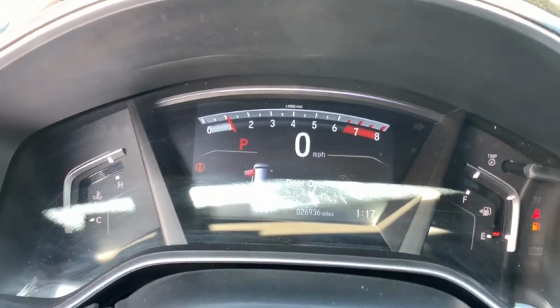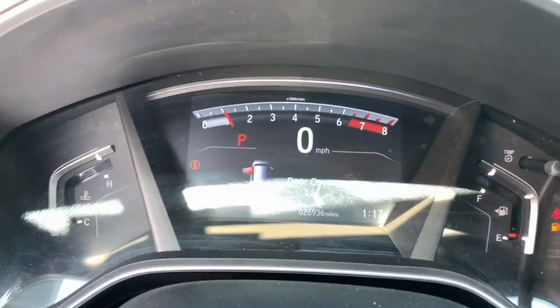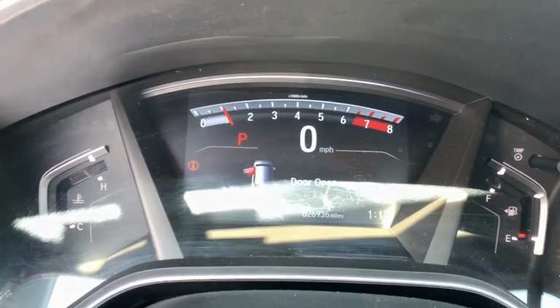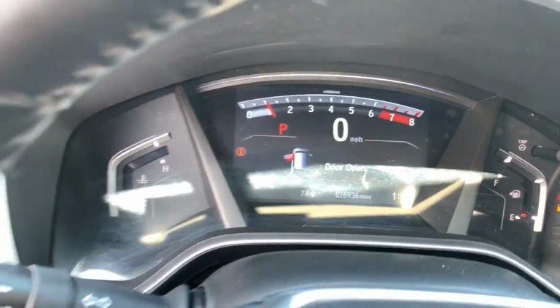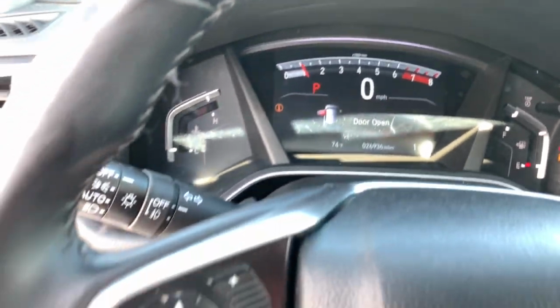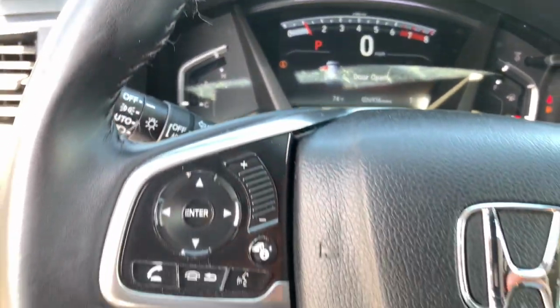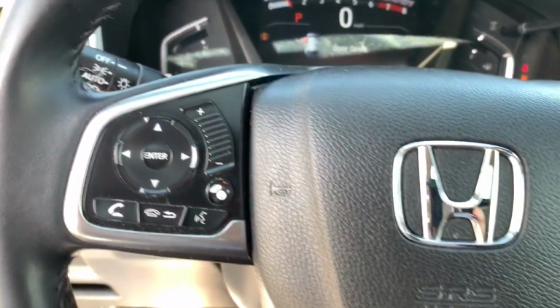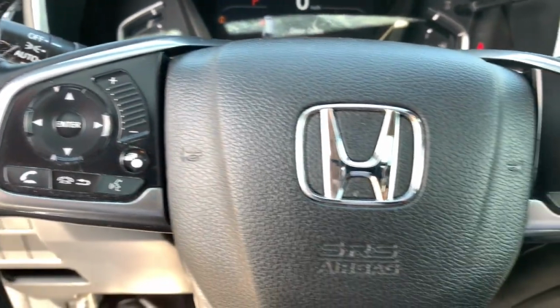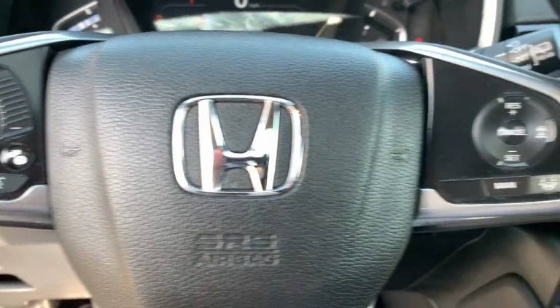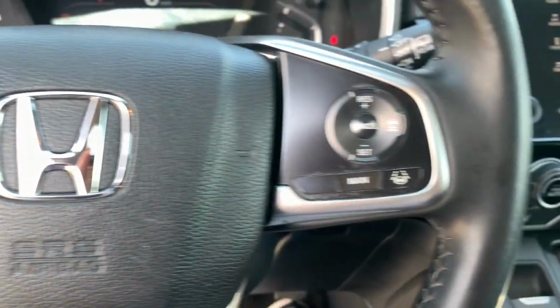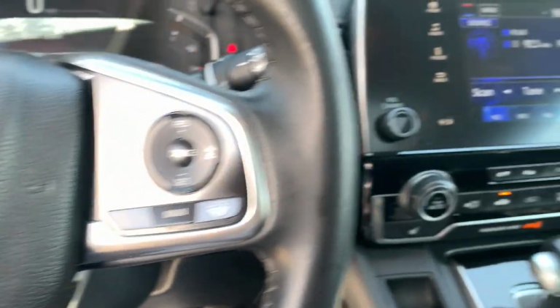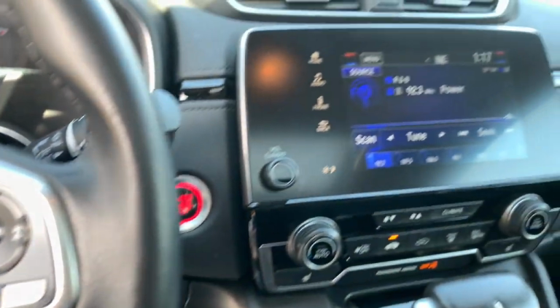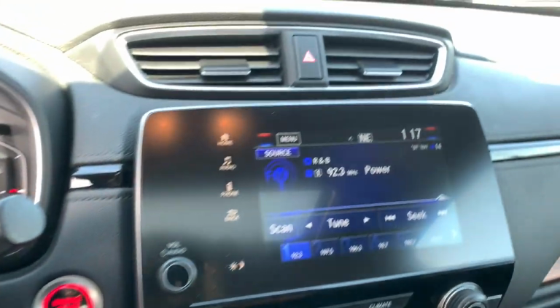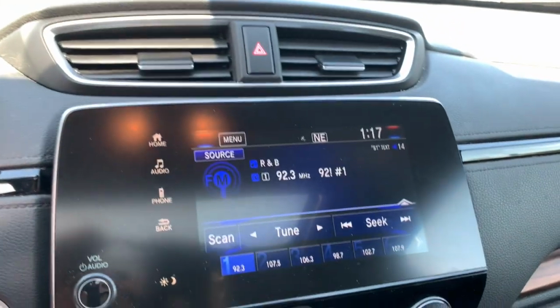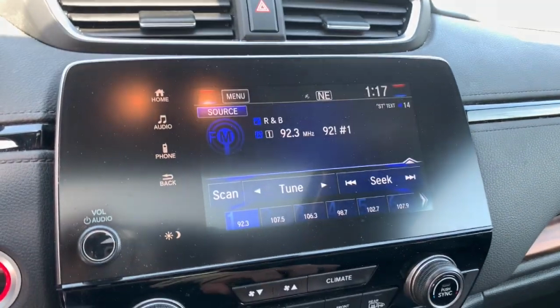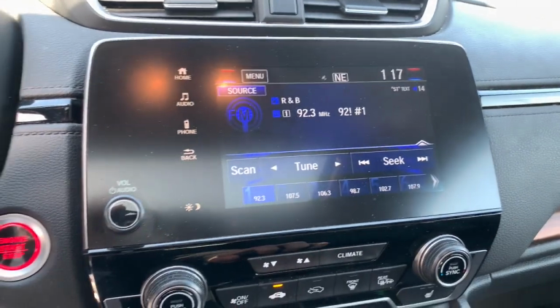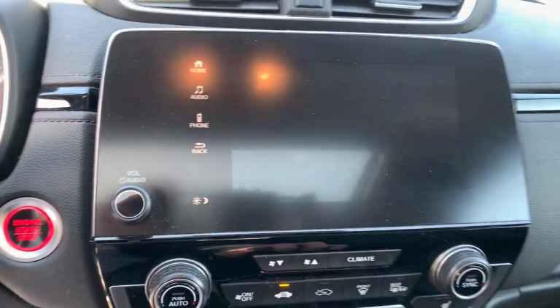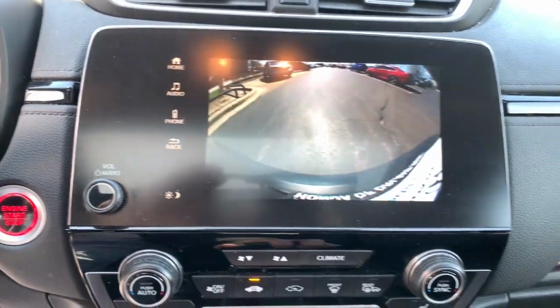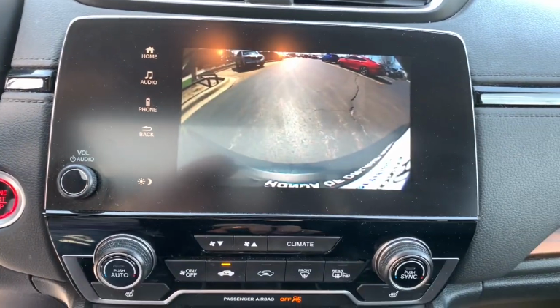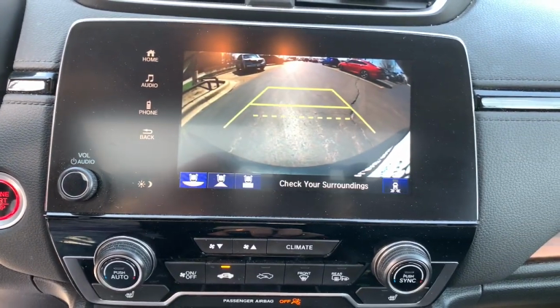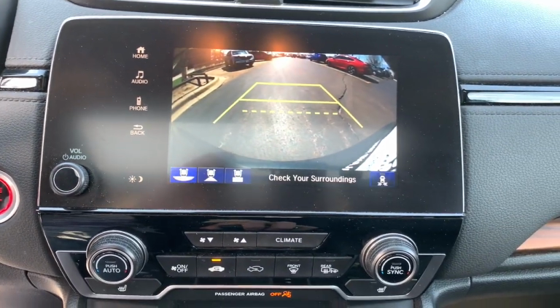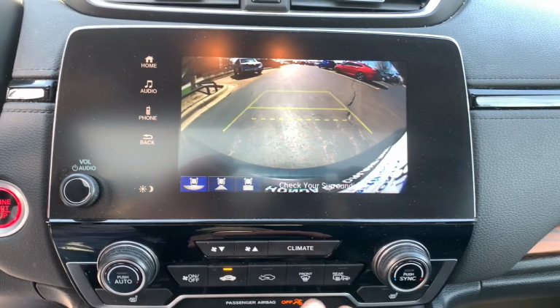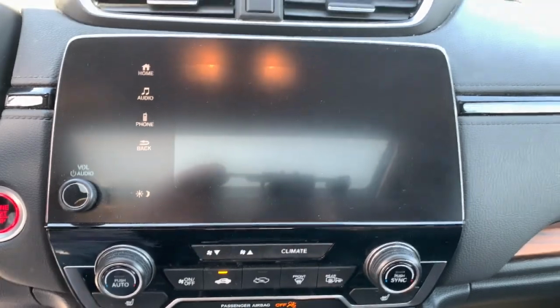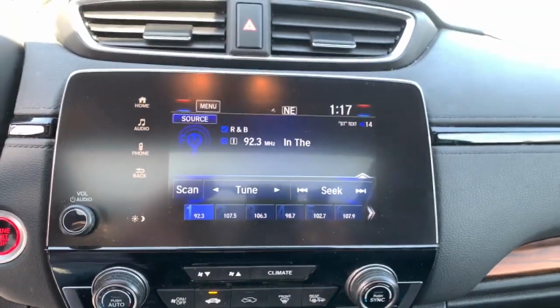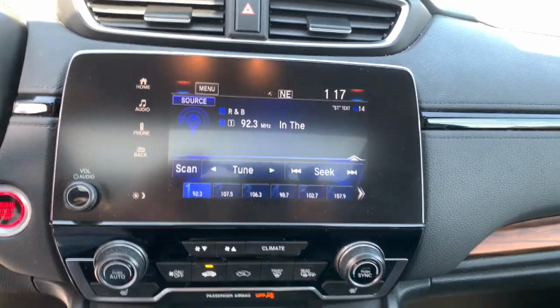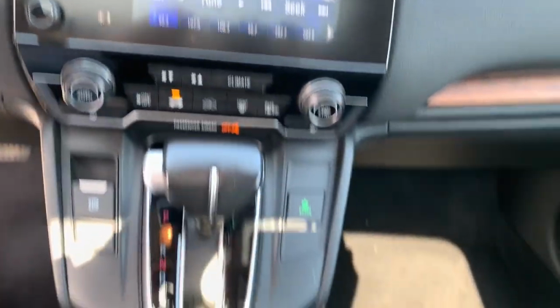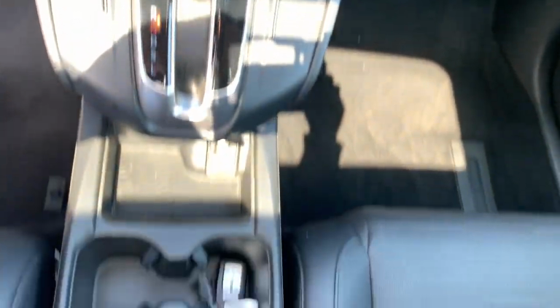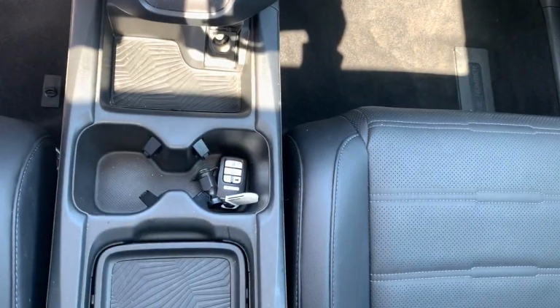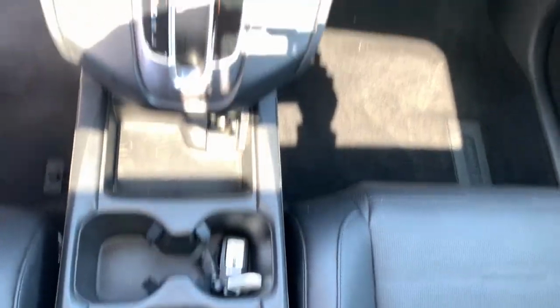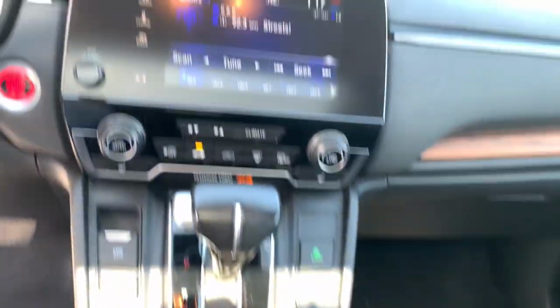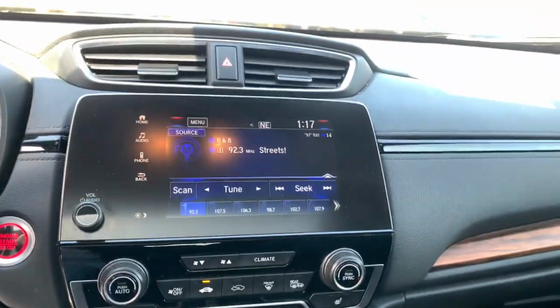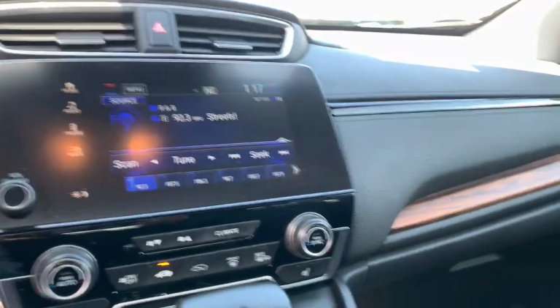Keyless entry, sunroof/moonroof, power liftgate, fog lamps, electronic stability control, seat memory, intermittent wipers, universal garage door opener, trip computer, power windows.